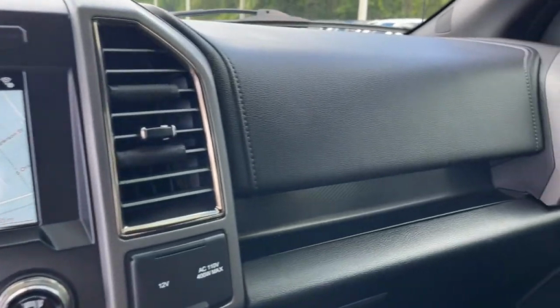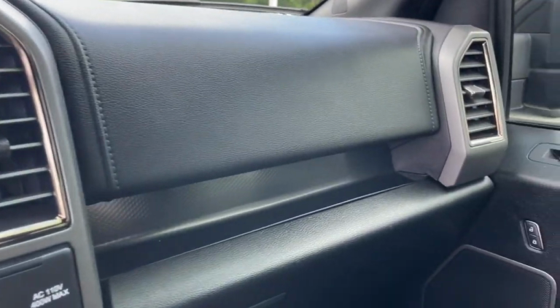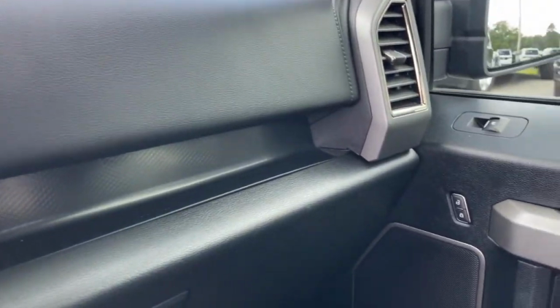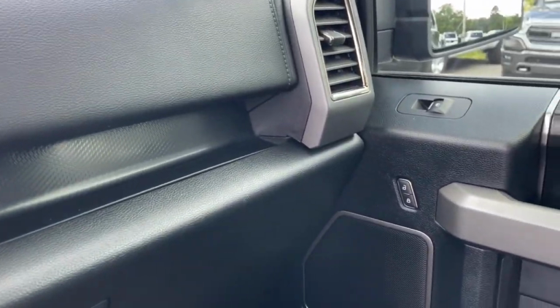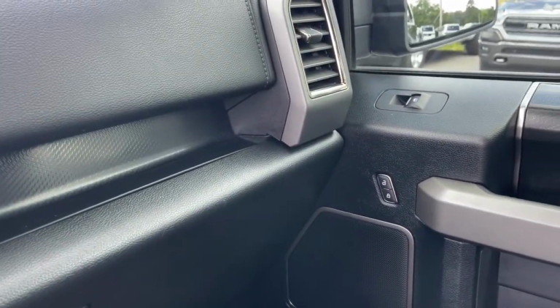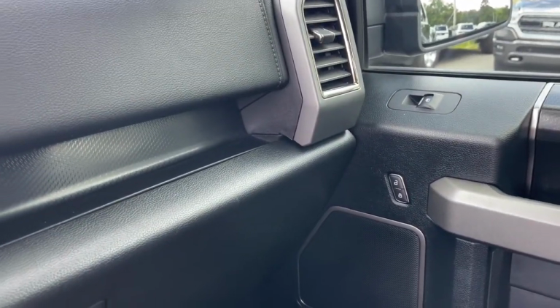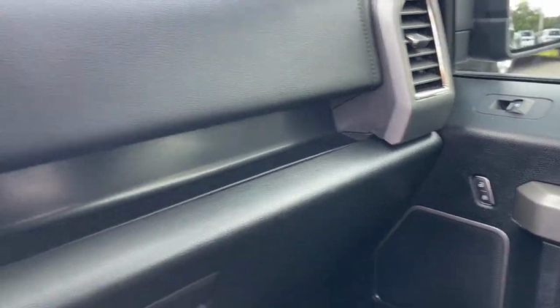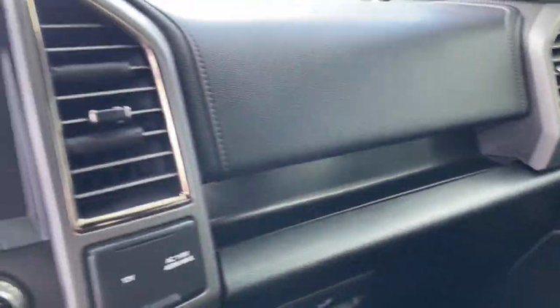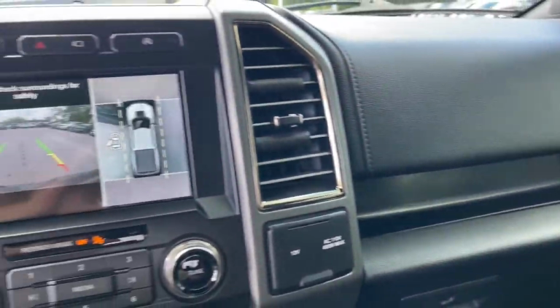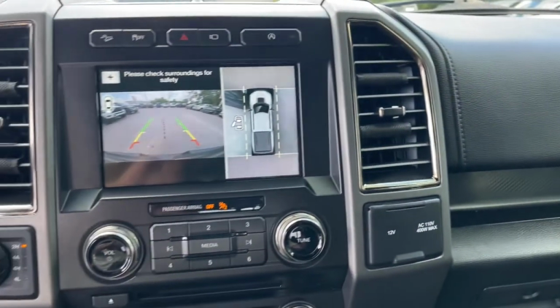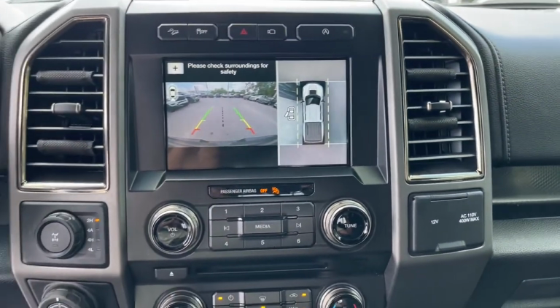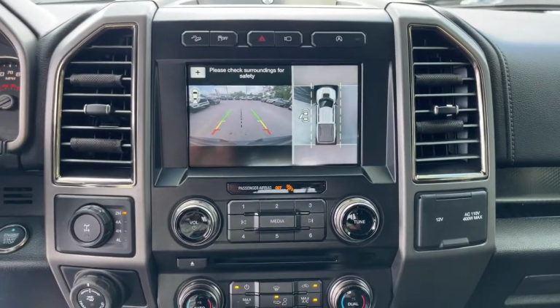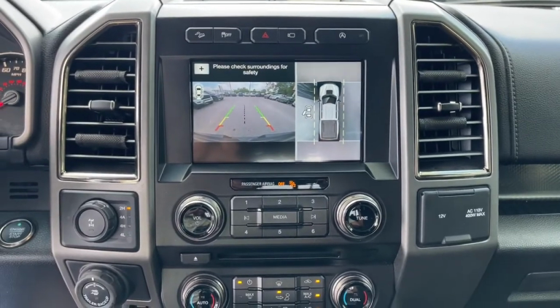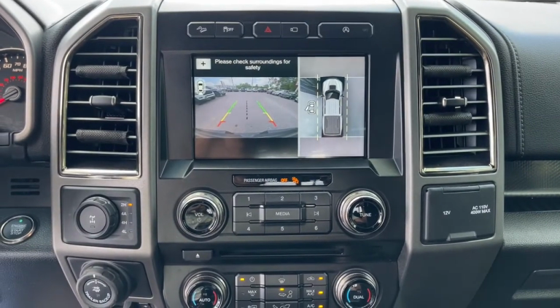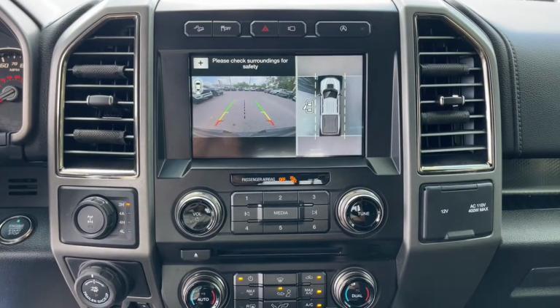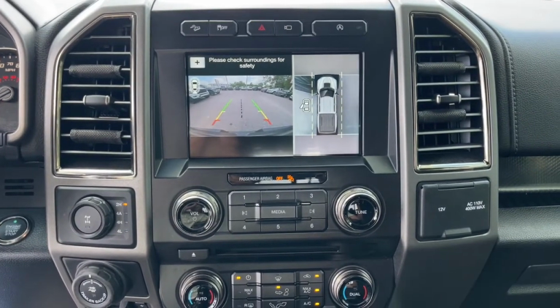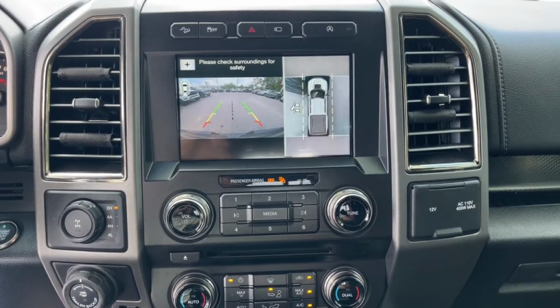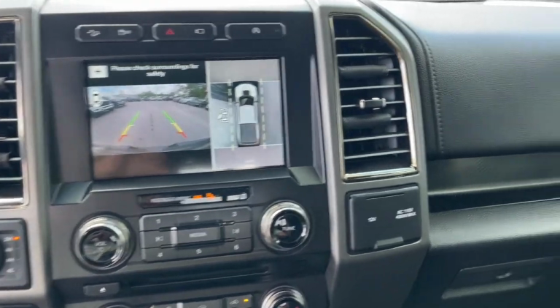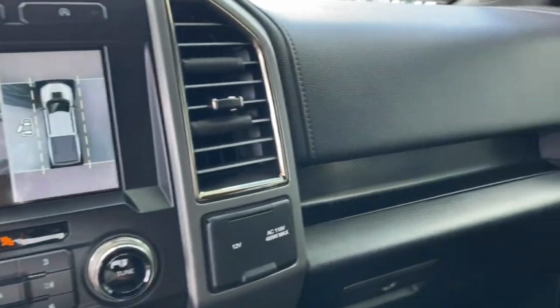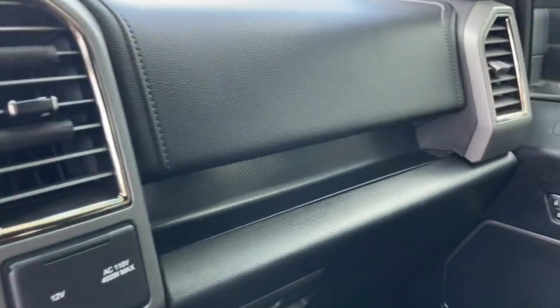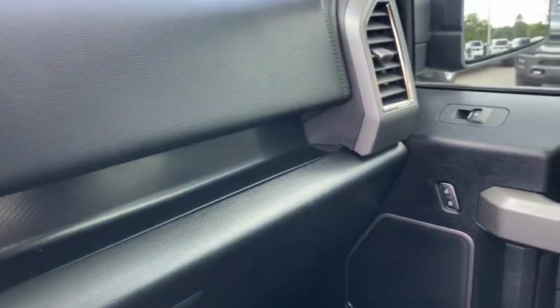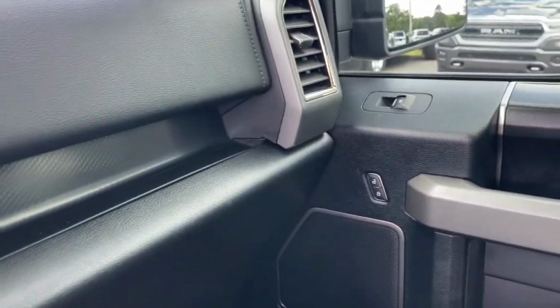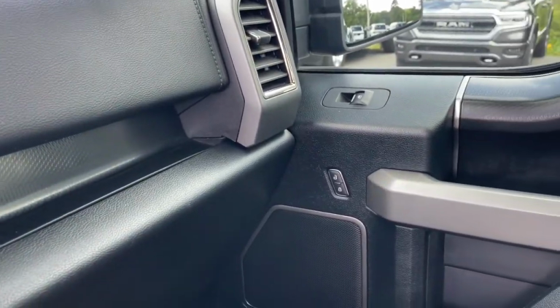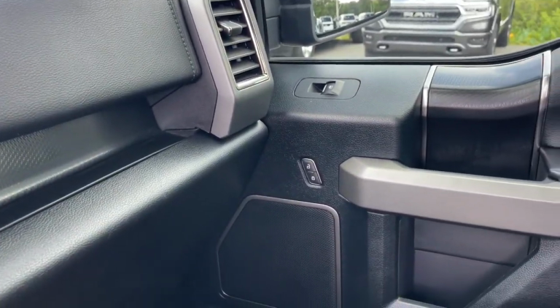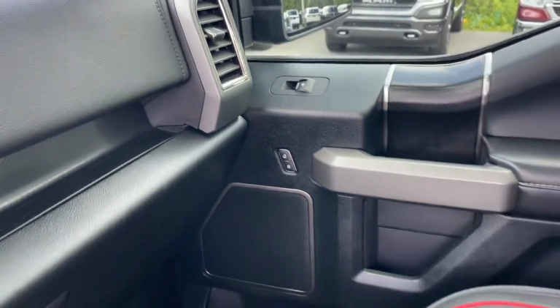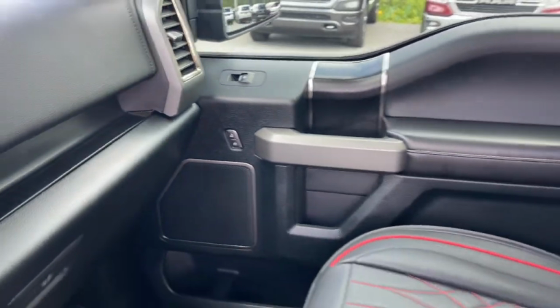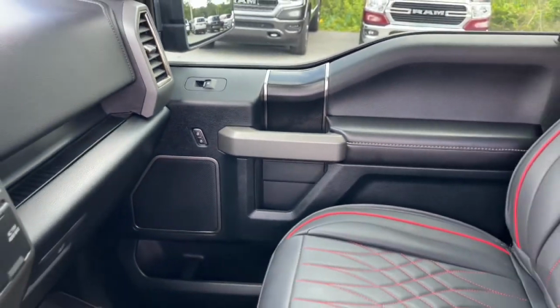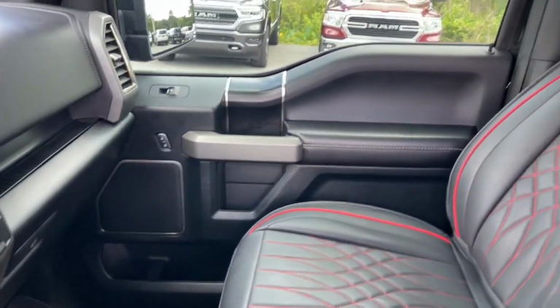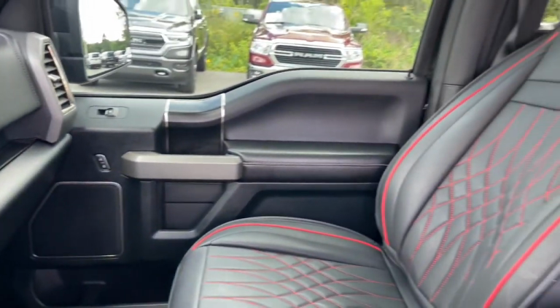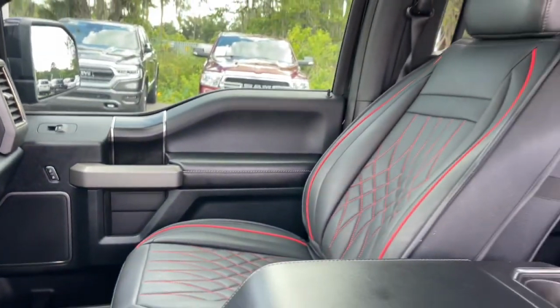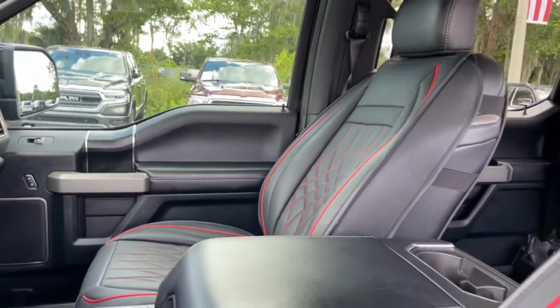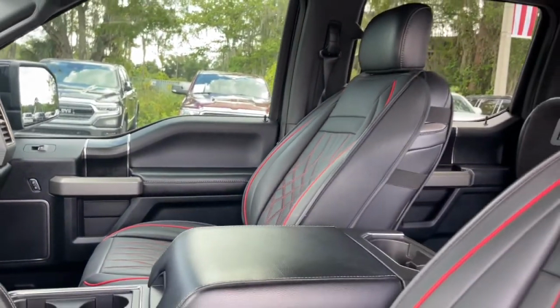Get more out of a light-duty pickup than you ever thought possible. This F-150 is waiting just for you. Come in for a fun and easy test drive — our team will make it the best part of your day. We'll see you soon.